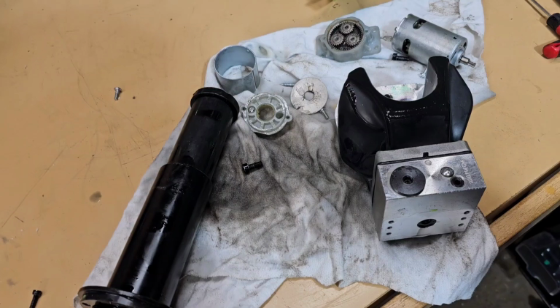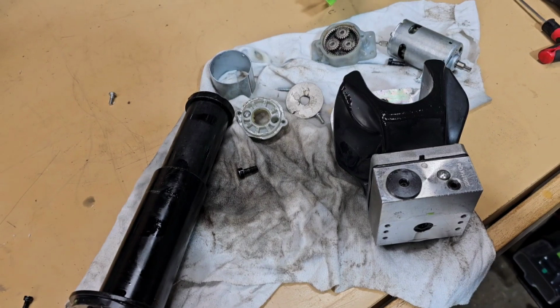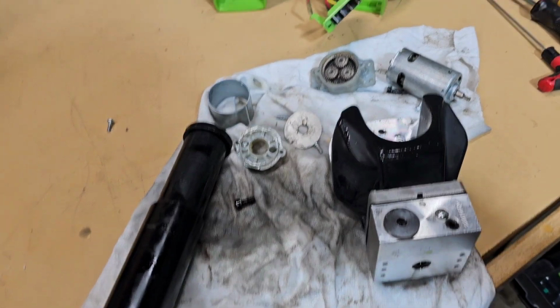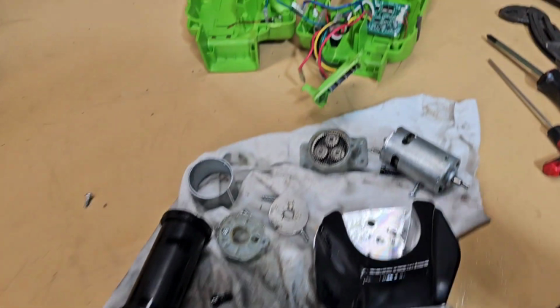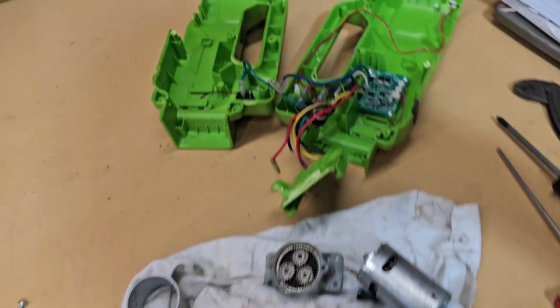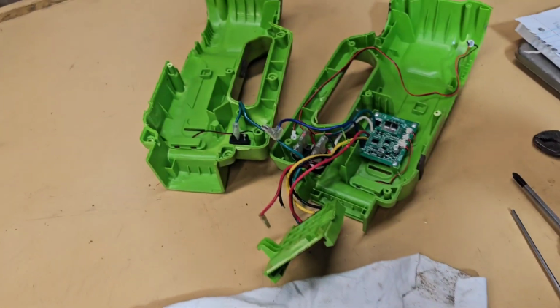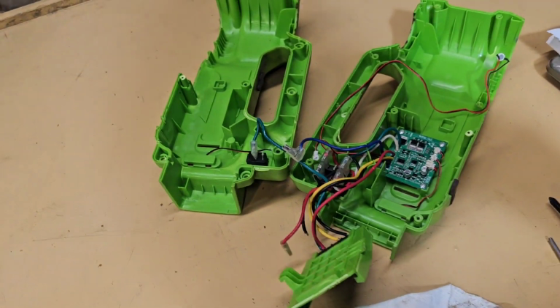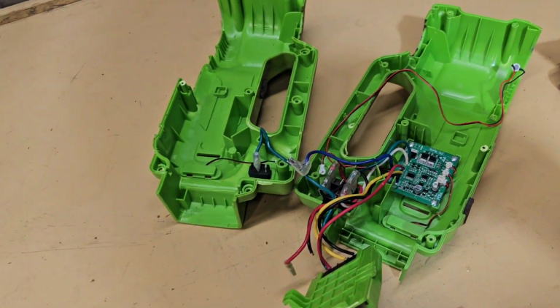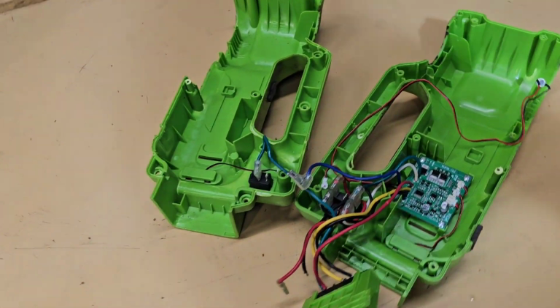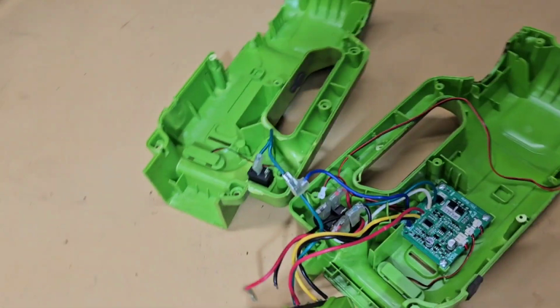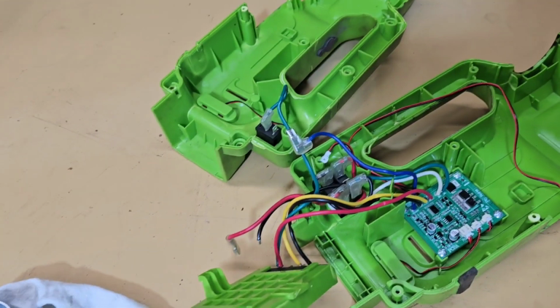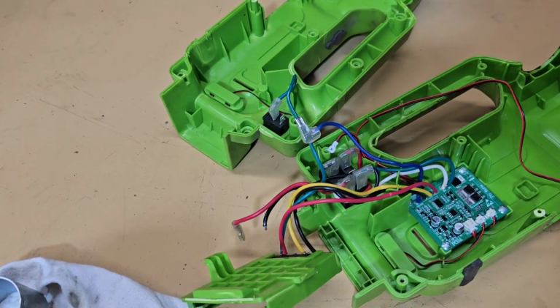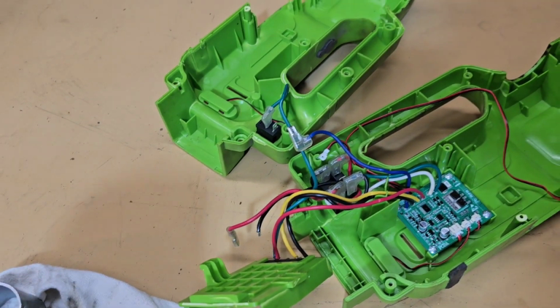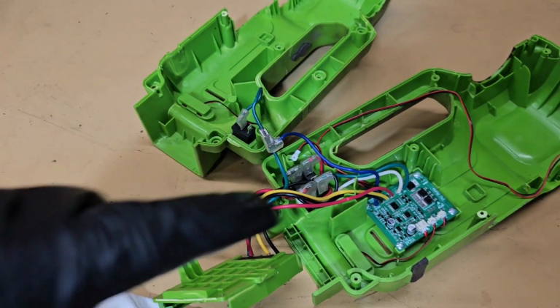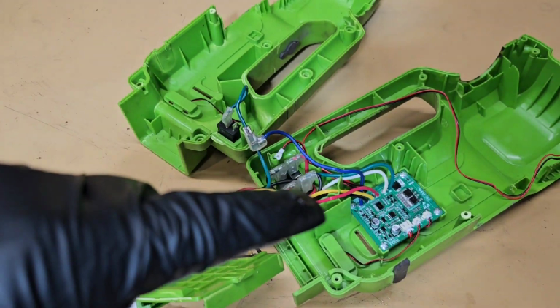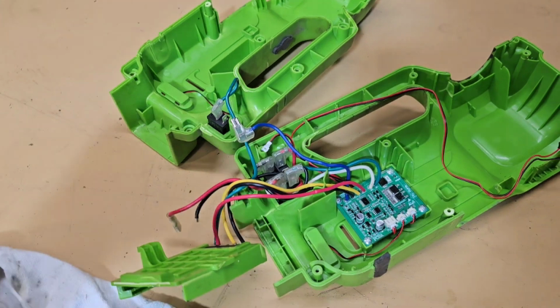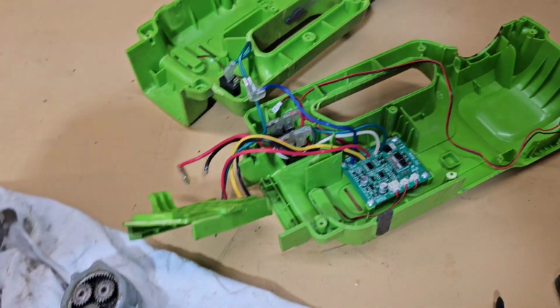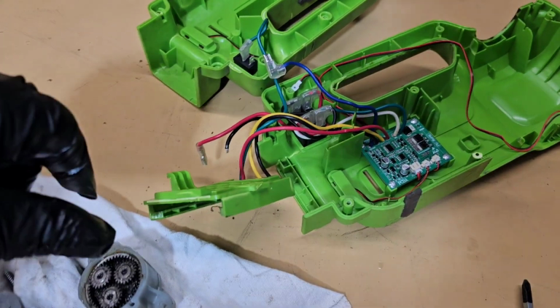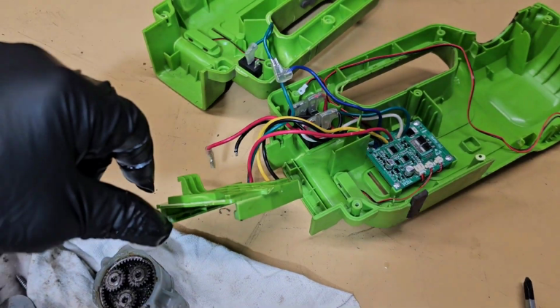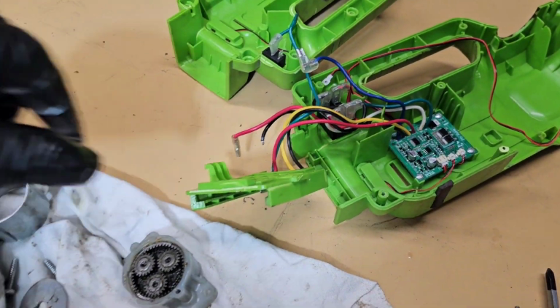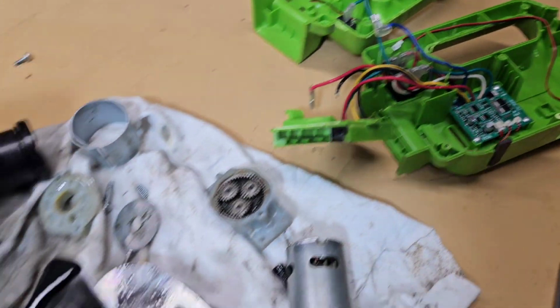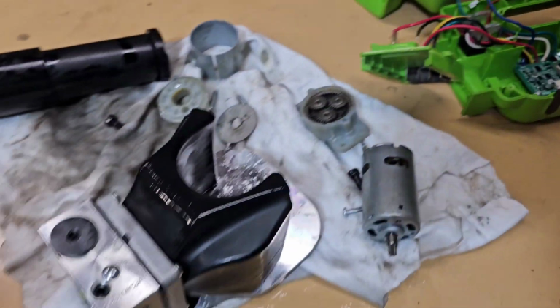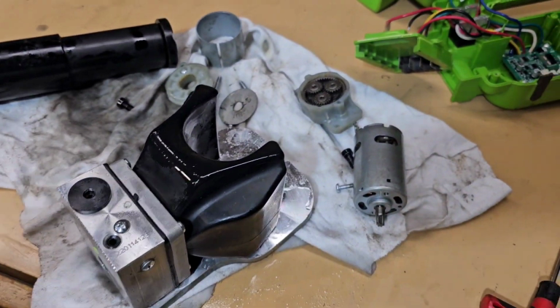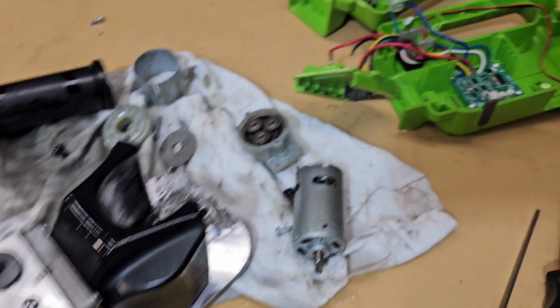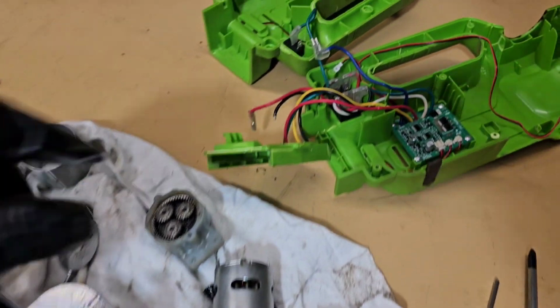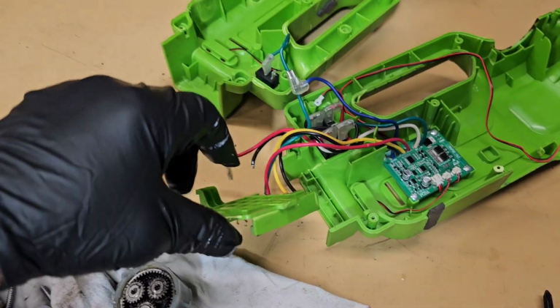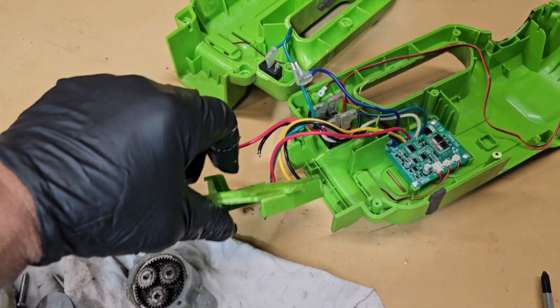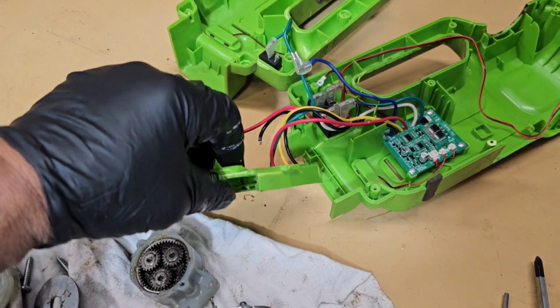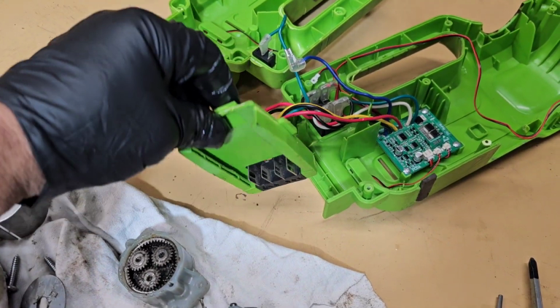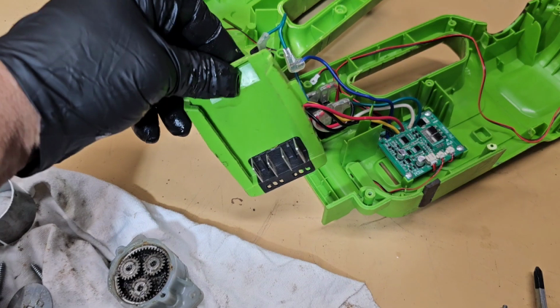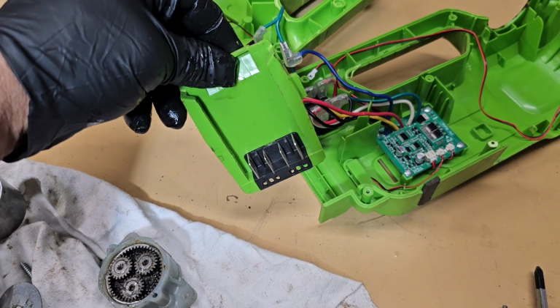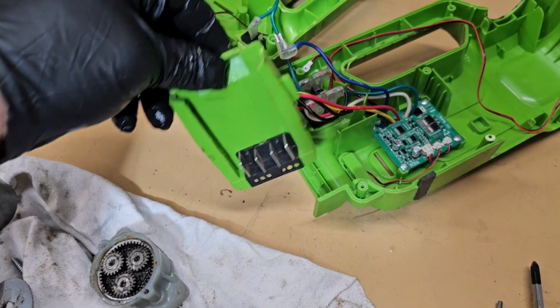Ever wondered what's going on inside a portable car jack? This is a Greenworks 24-volt battery unit. I drove over it and it failed, so I figured I'd just take it apart.